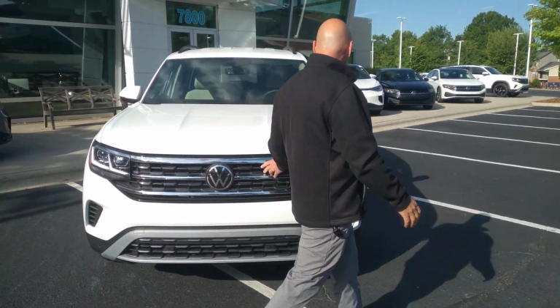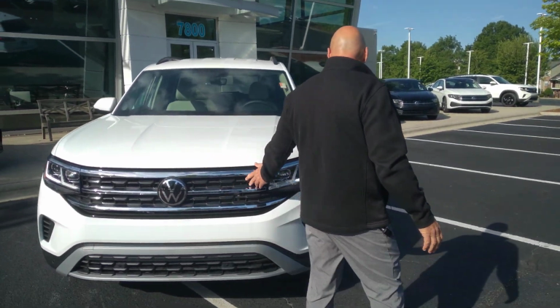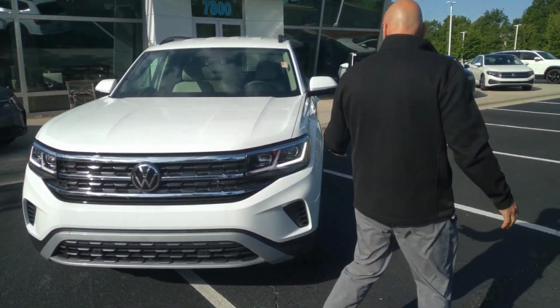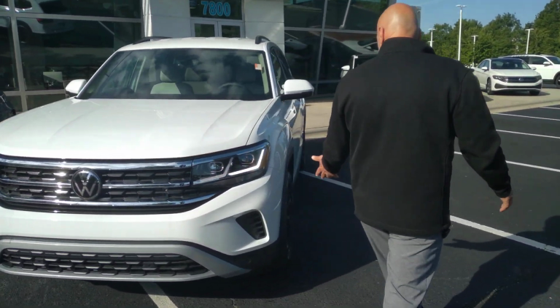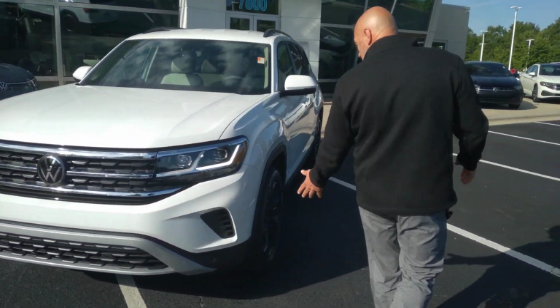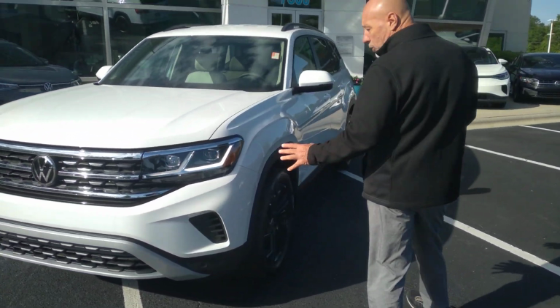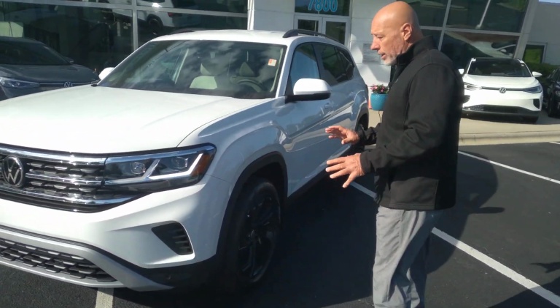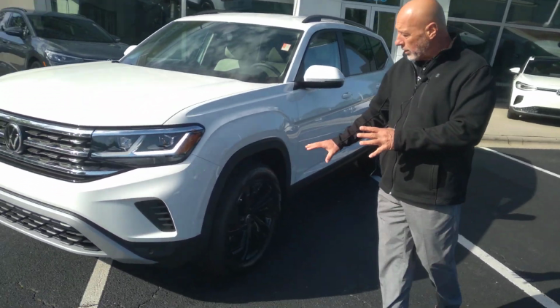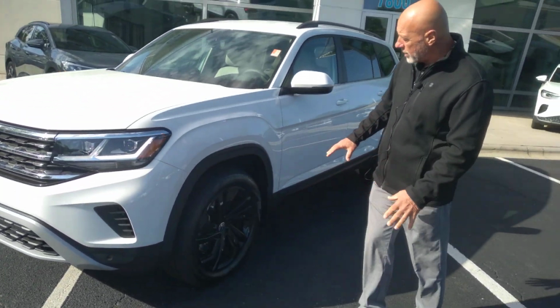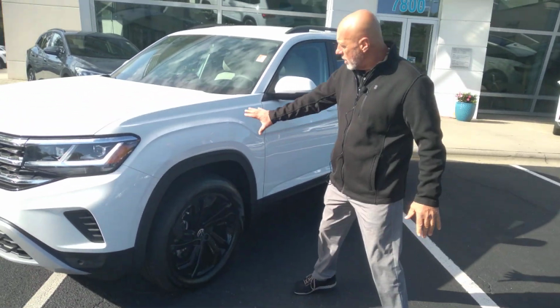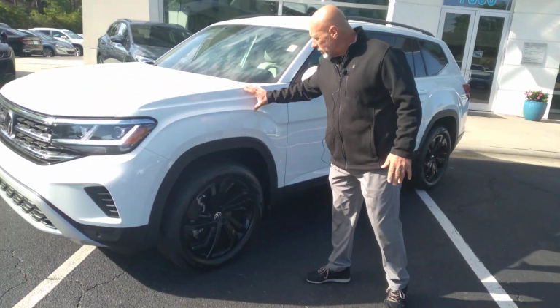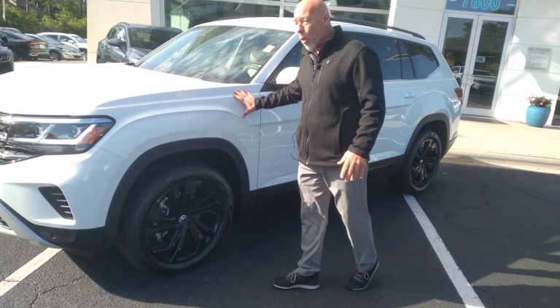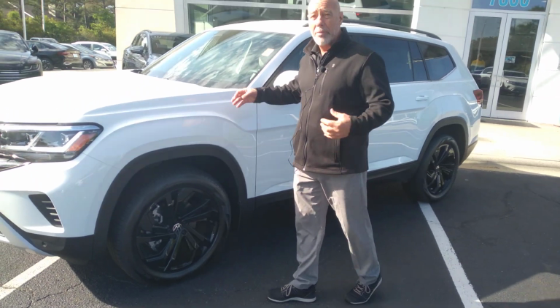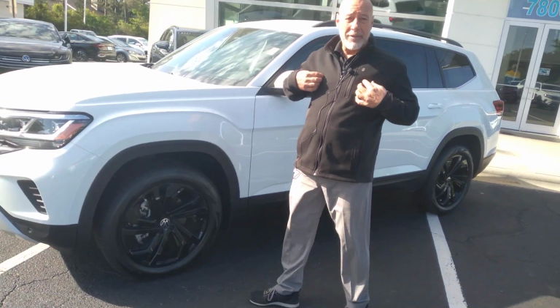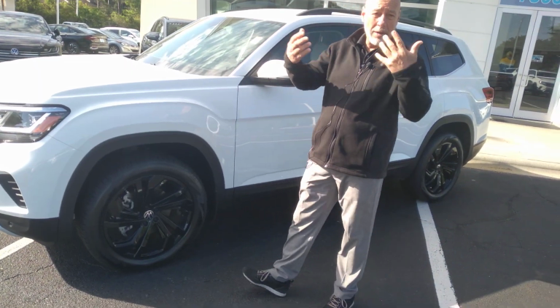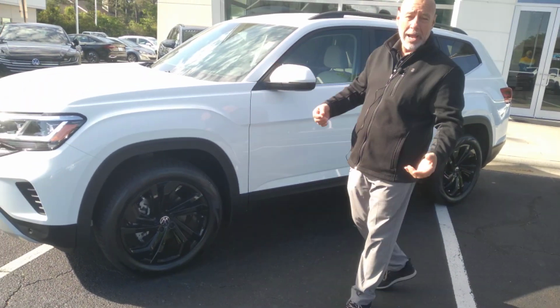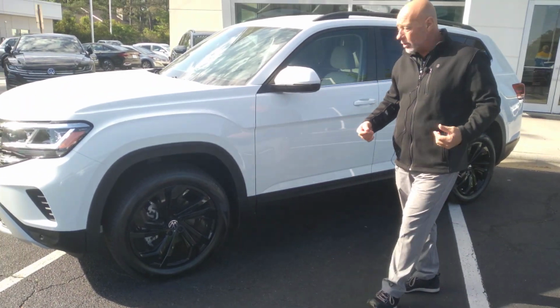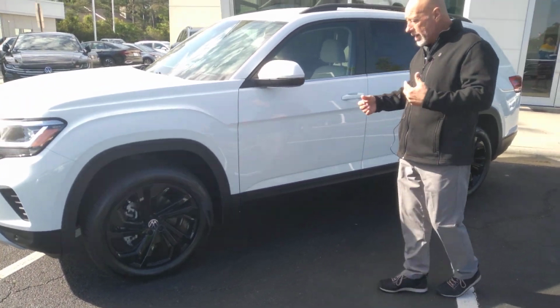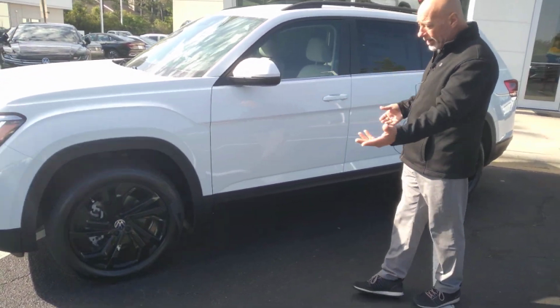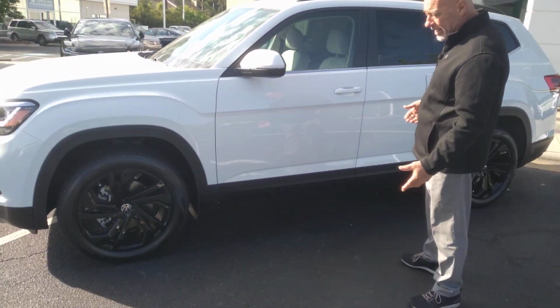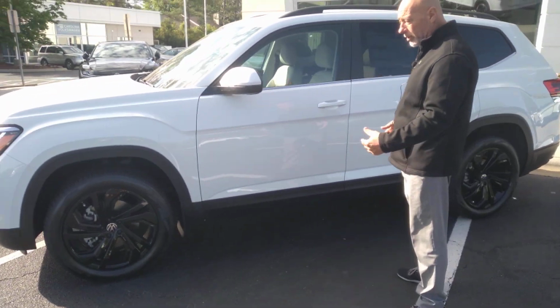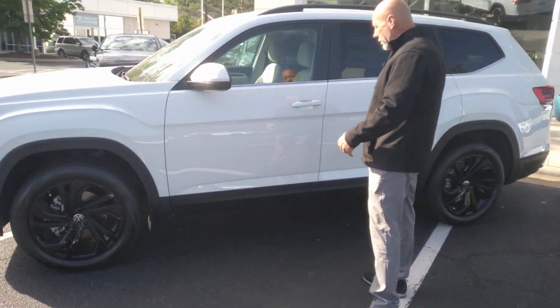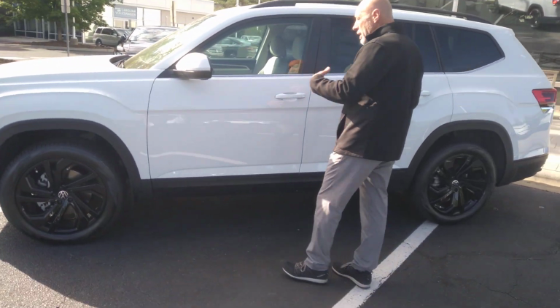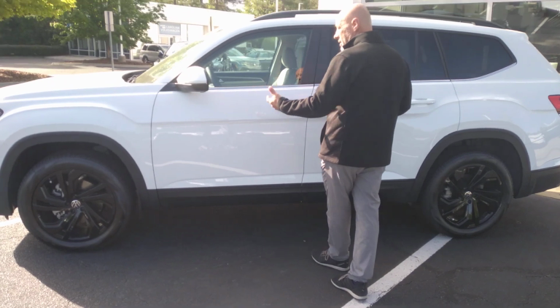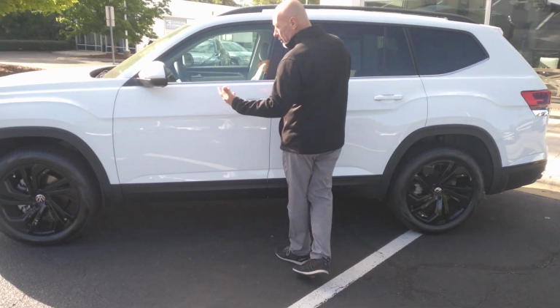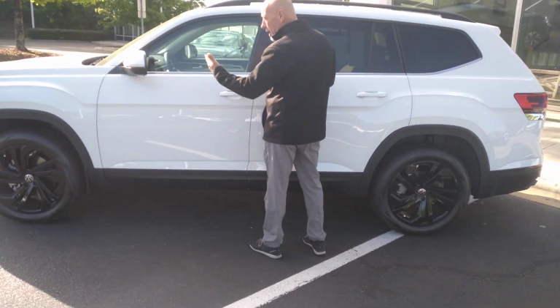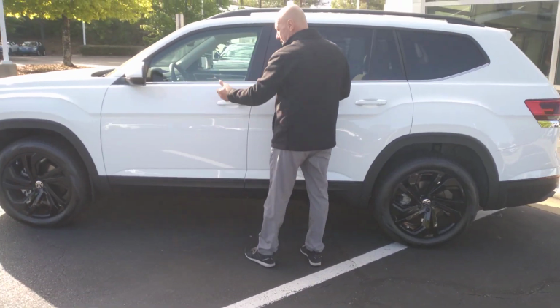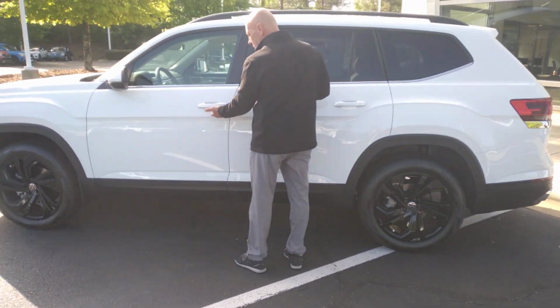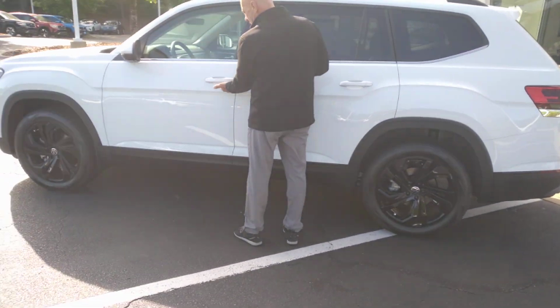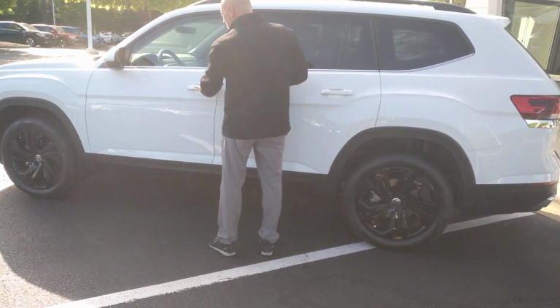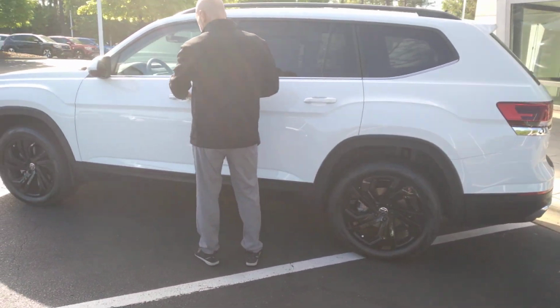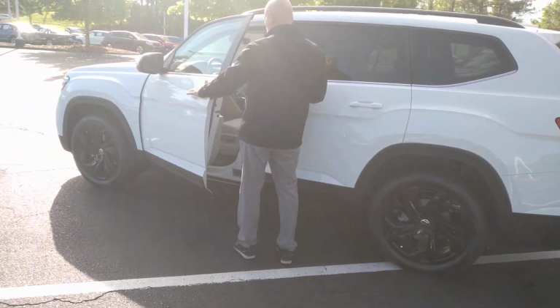It has a black wheel package on it, which really looks nice with the white. I'm a big fan of white — all my cars are white. White is the easiest color to keep clean. These things have remote start, they have the blind spot monitor, and keyless entry.